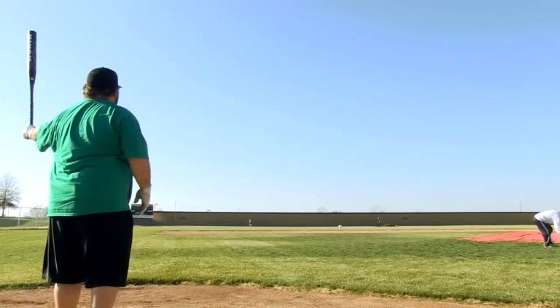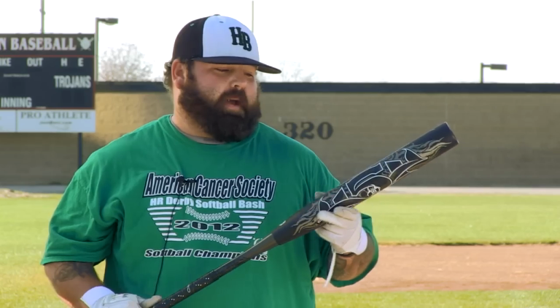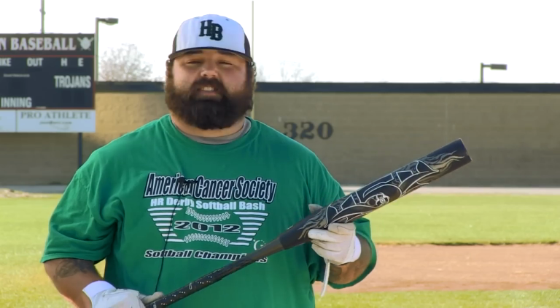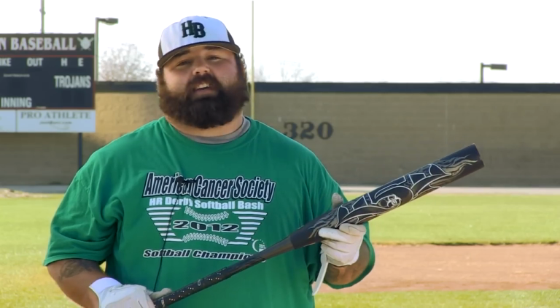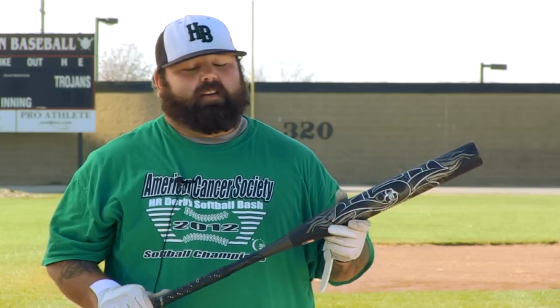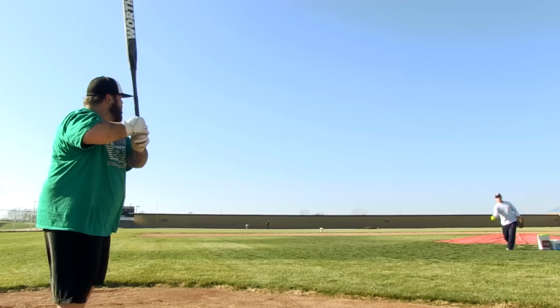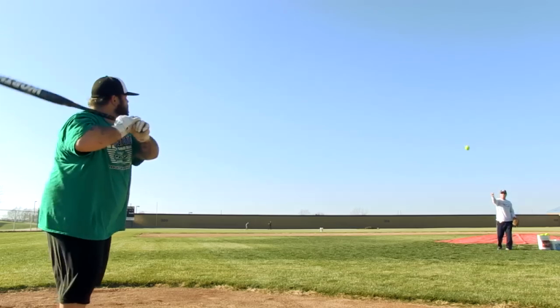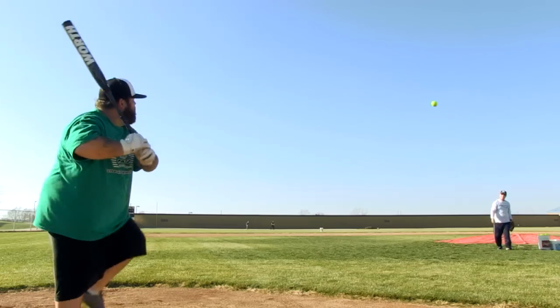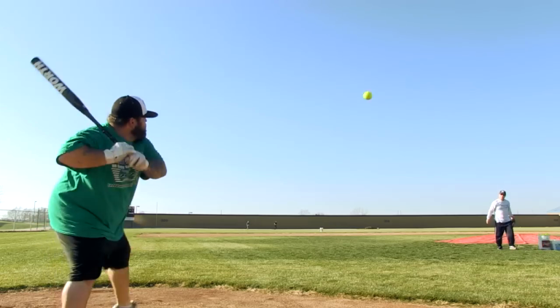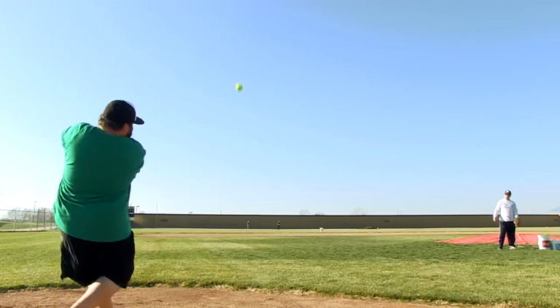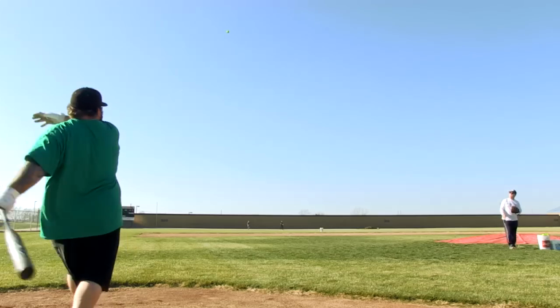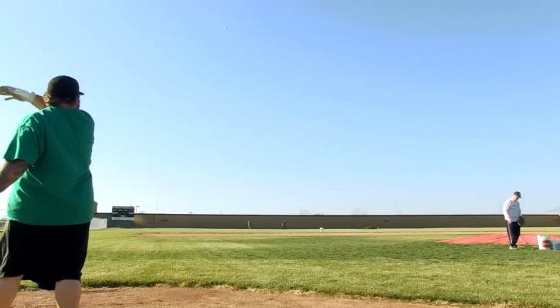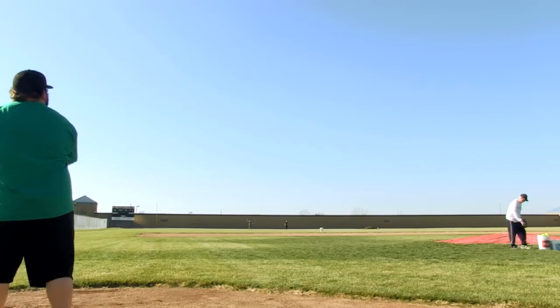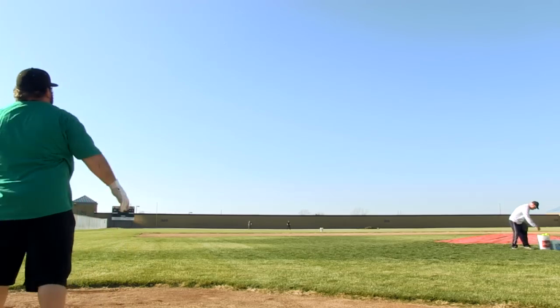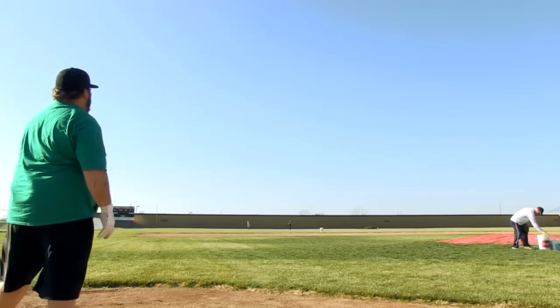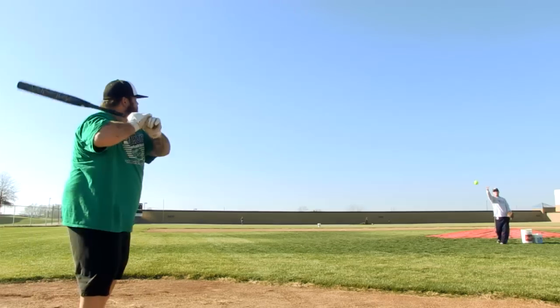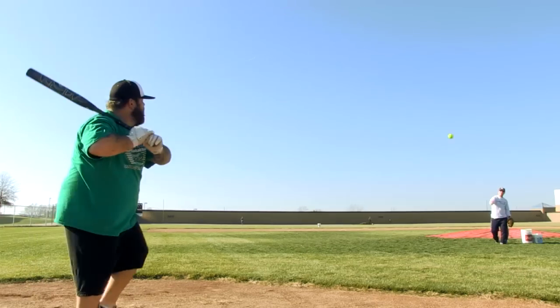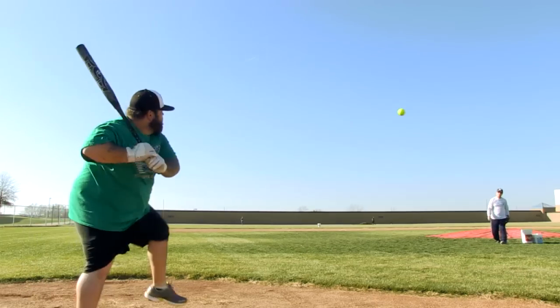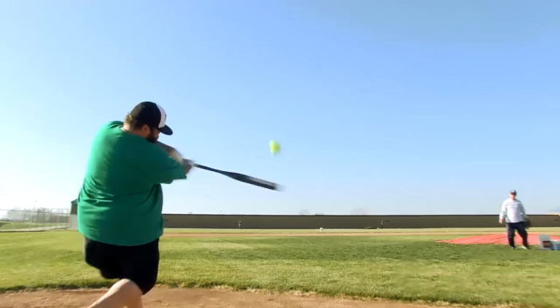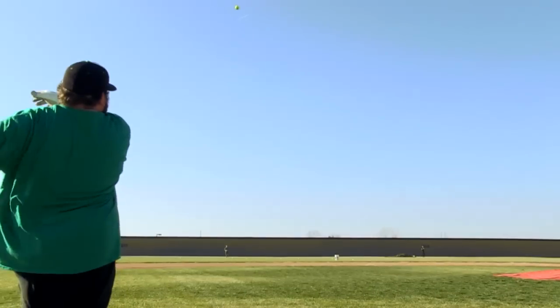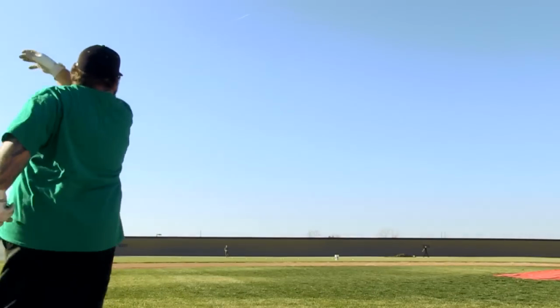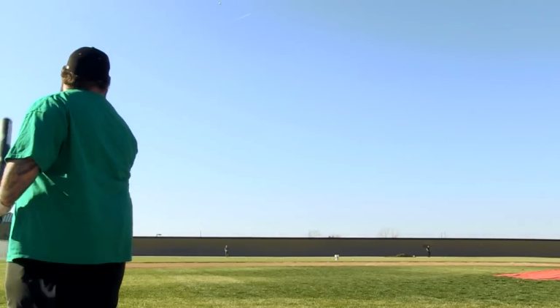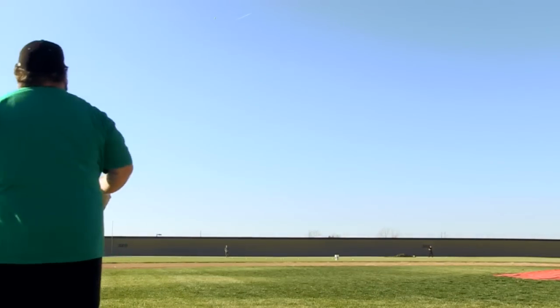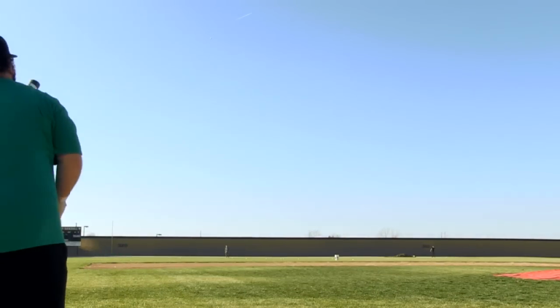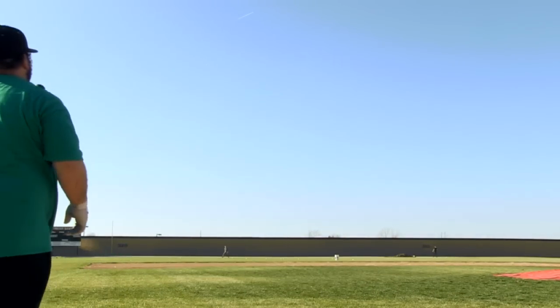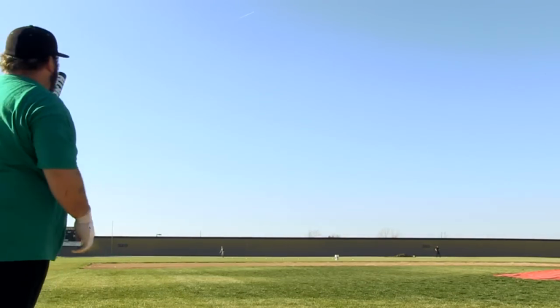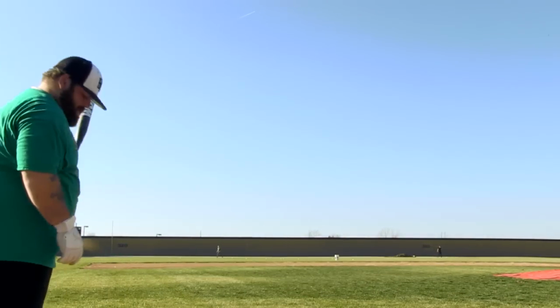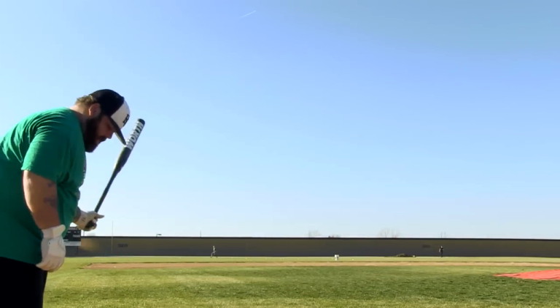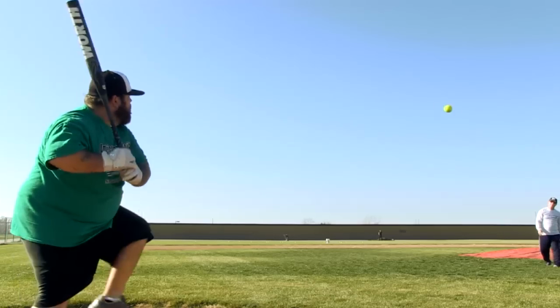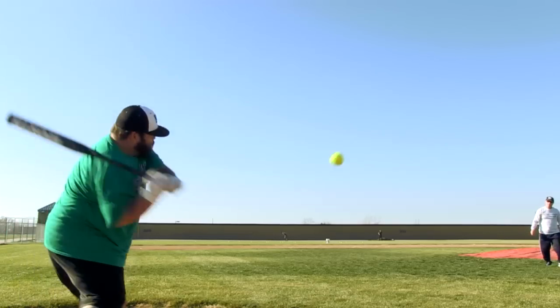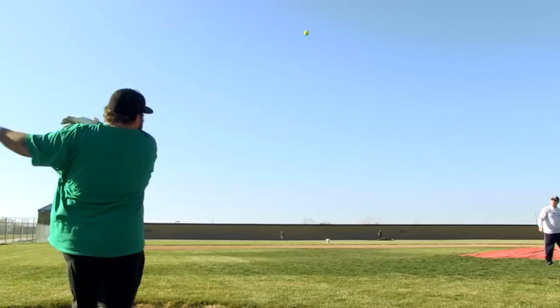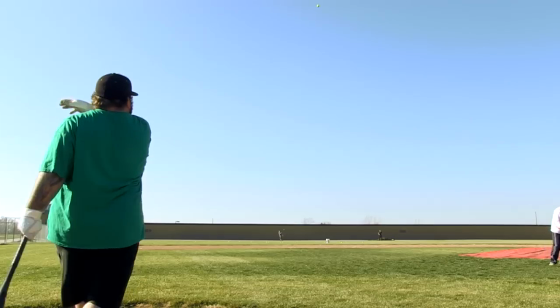This bat is sick. We put about 50 swings on it. It has that mutant sound. It's got great whip. Ball flies off of it. This is gonna be awesome for ASA this year.